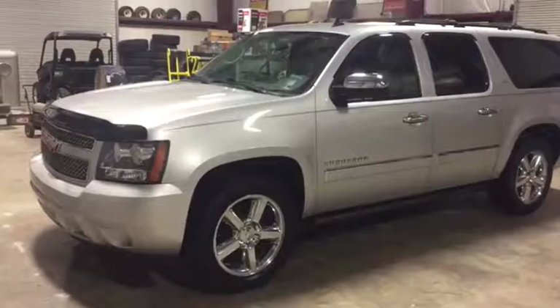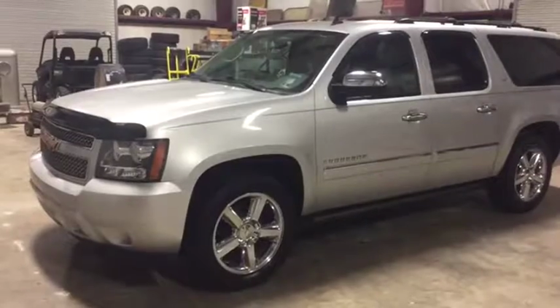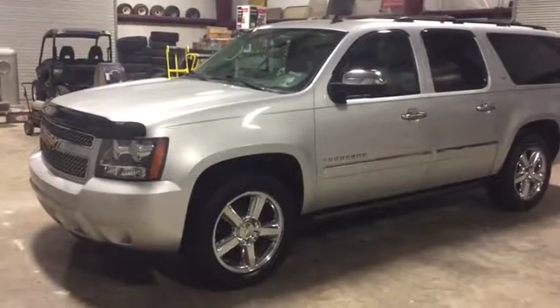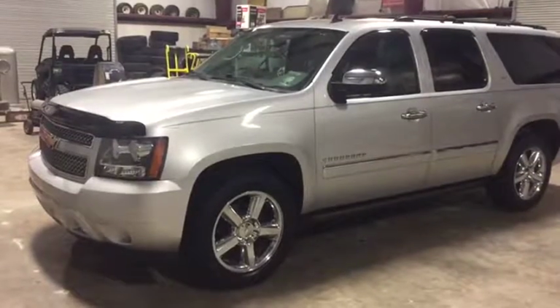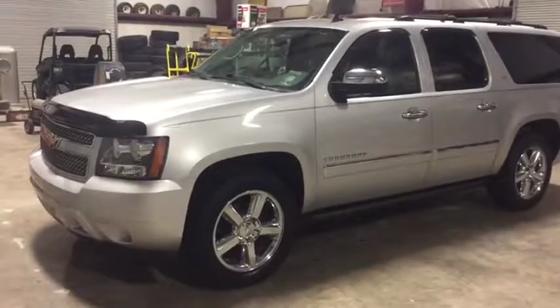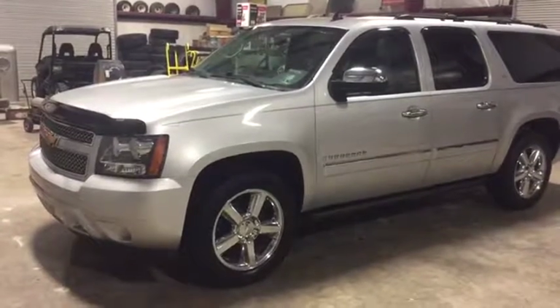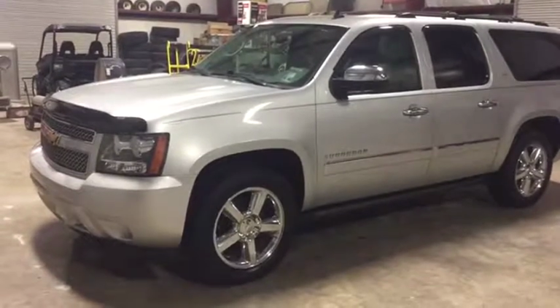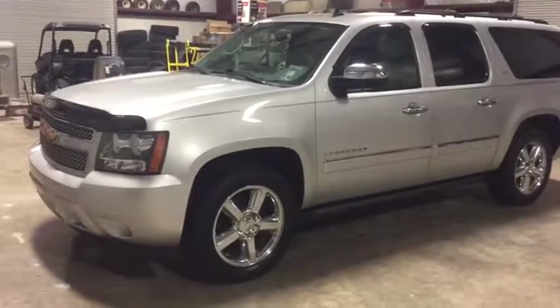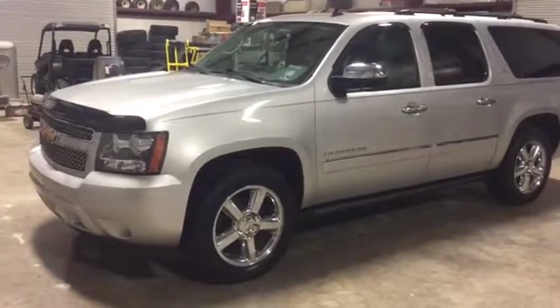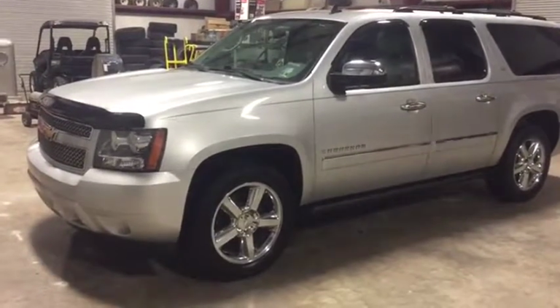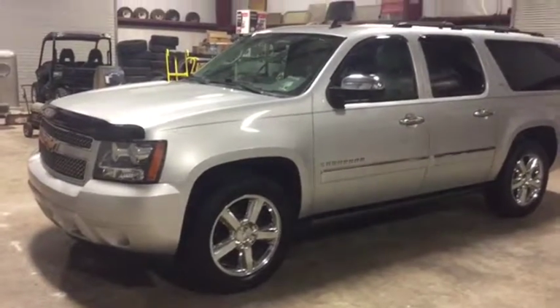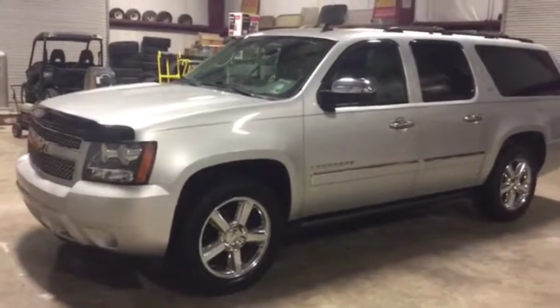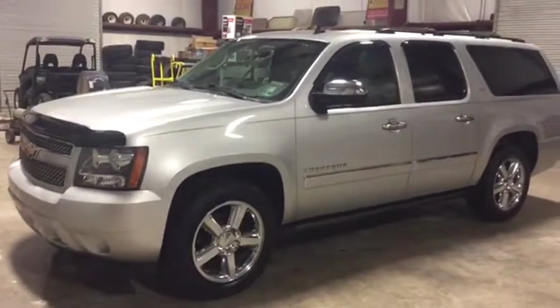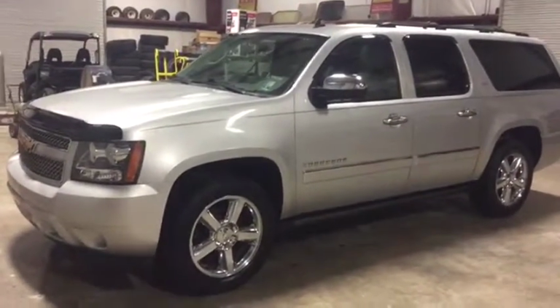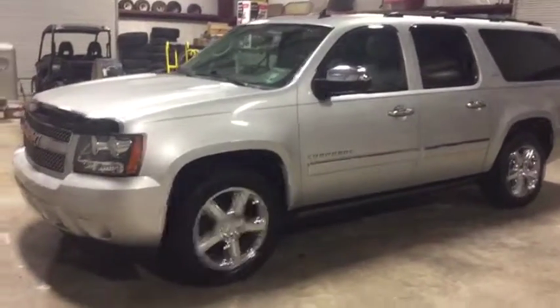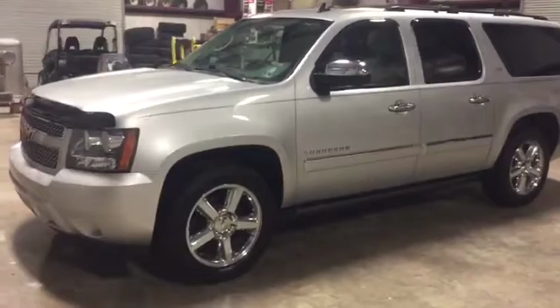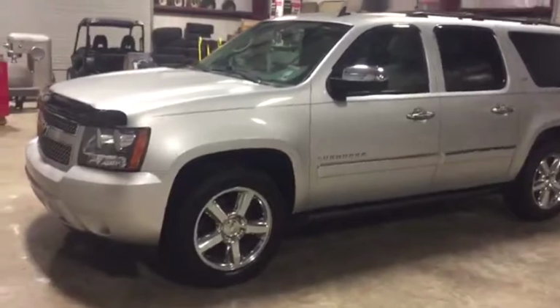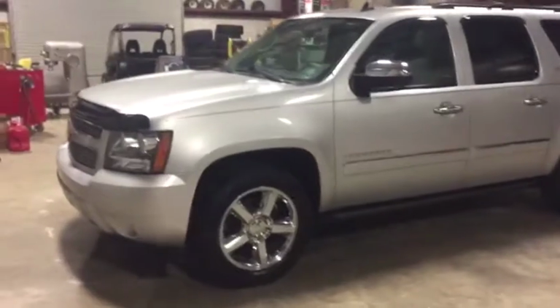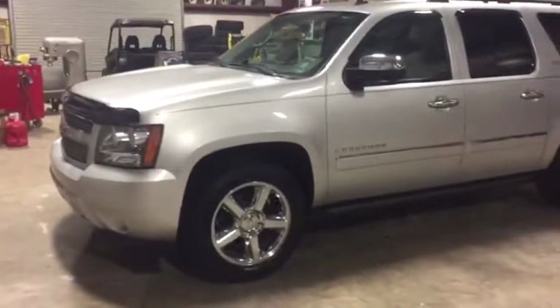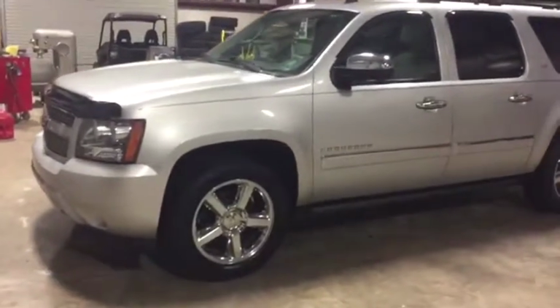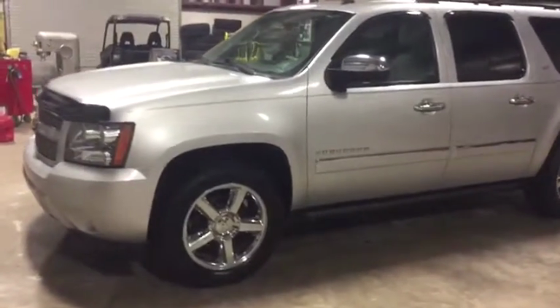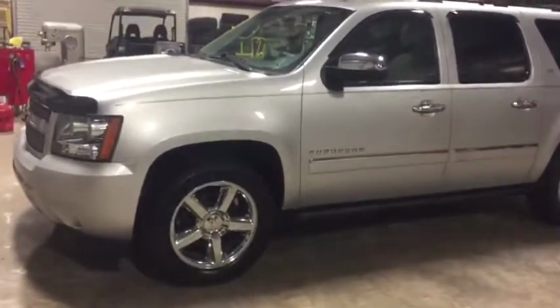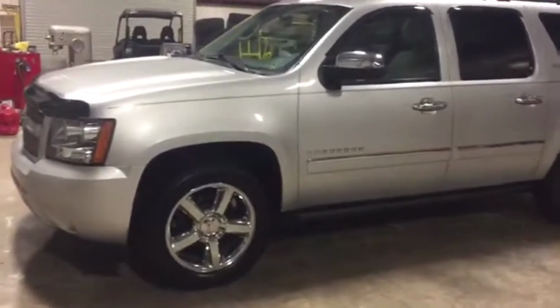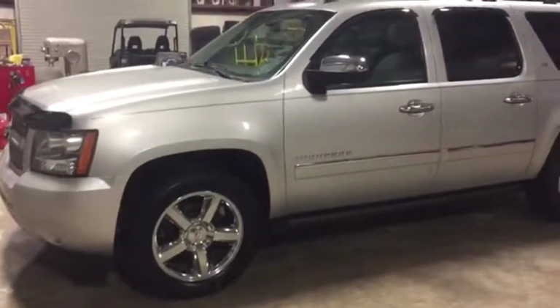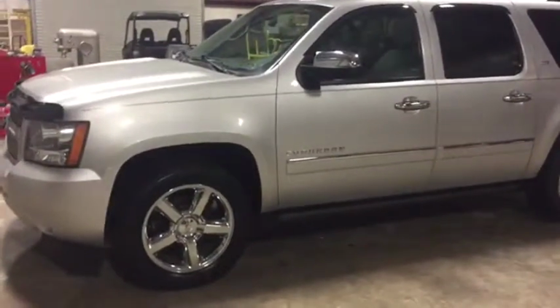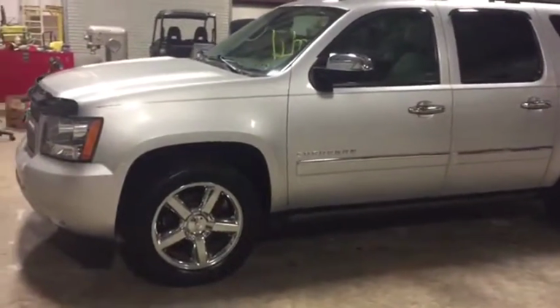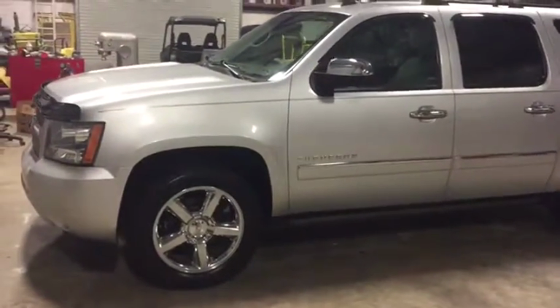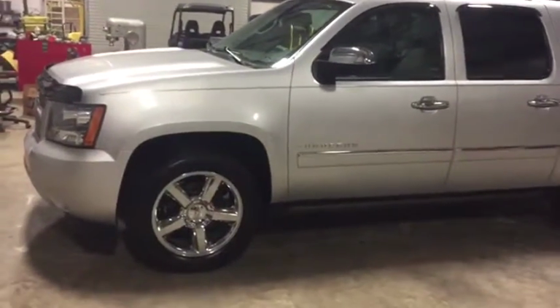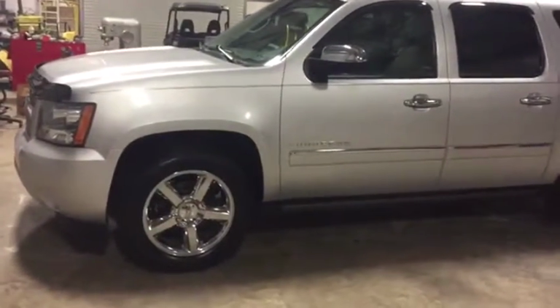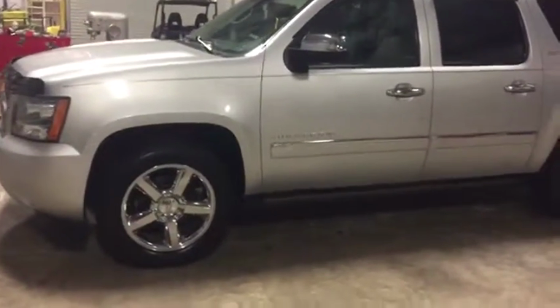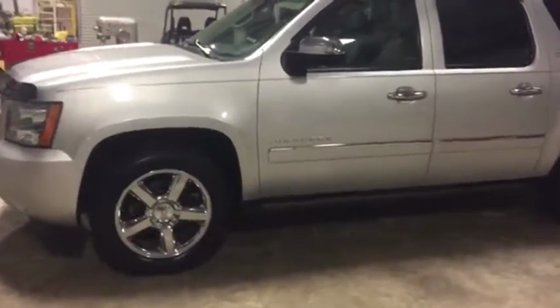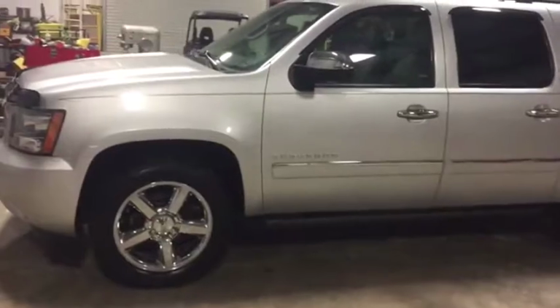Welcome to our walk-around video on this 2013 Chevy Suburban LTZ. When we say LTZ, that means it's got everything — it's loaded up really hard.